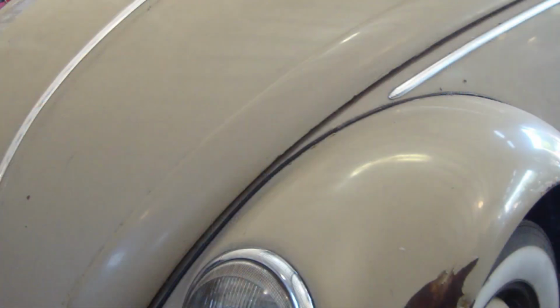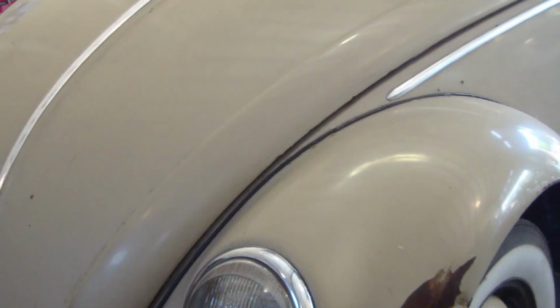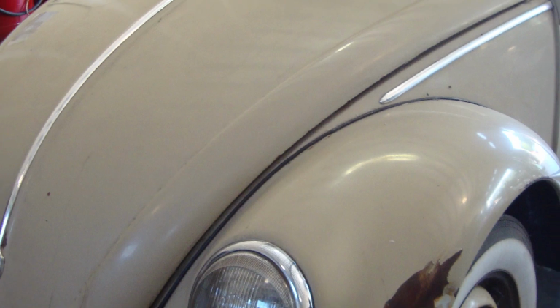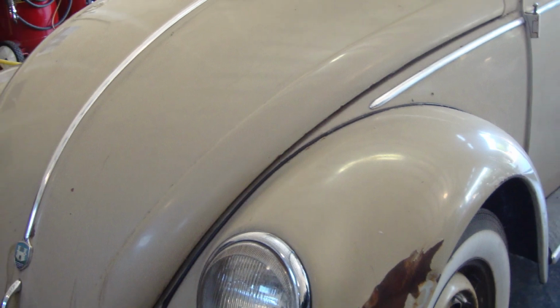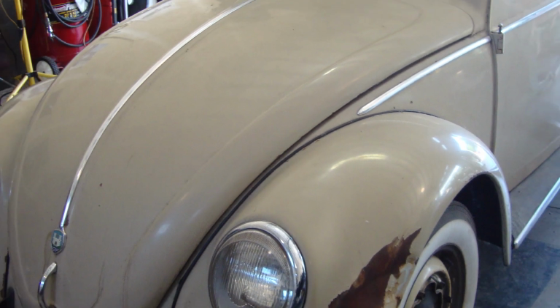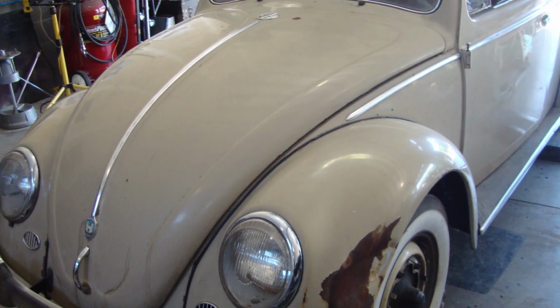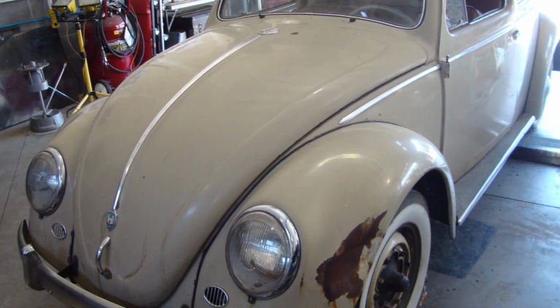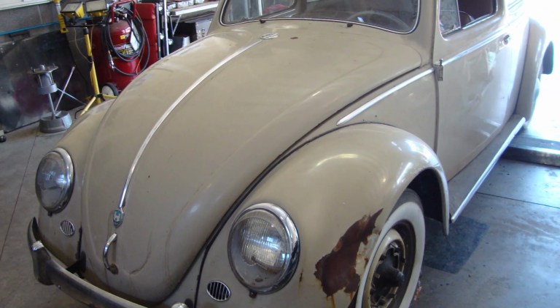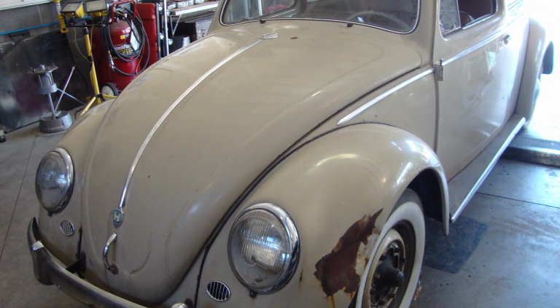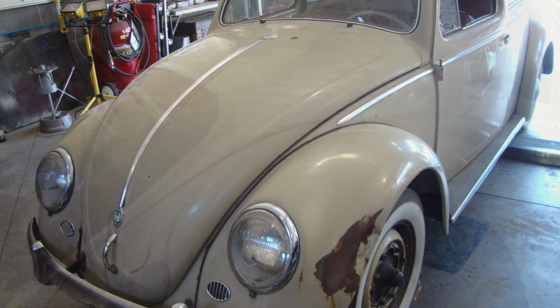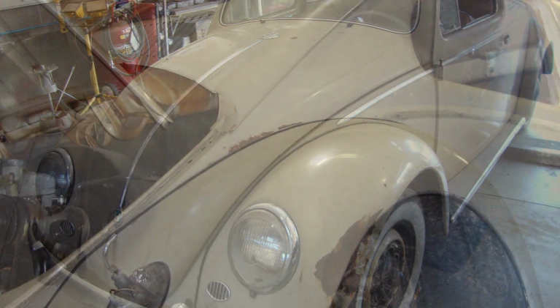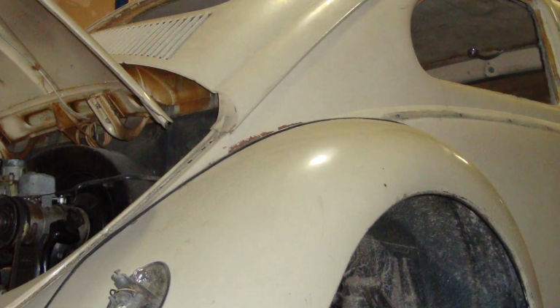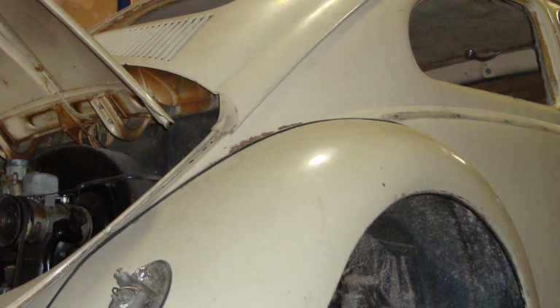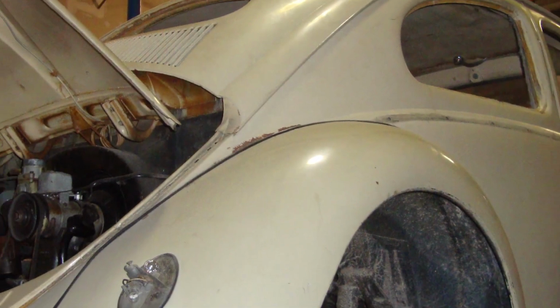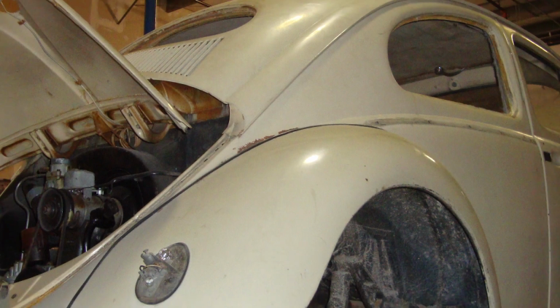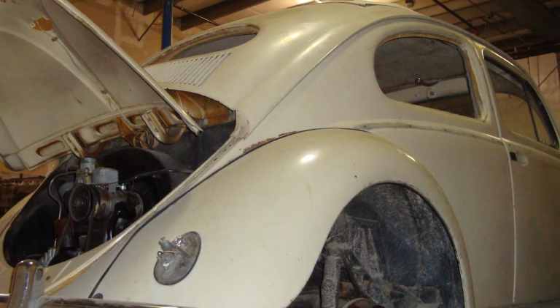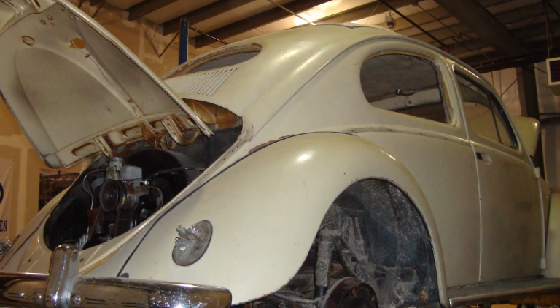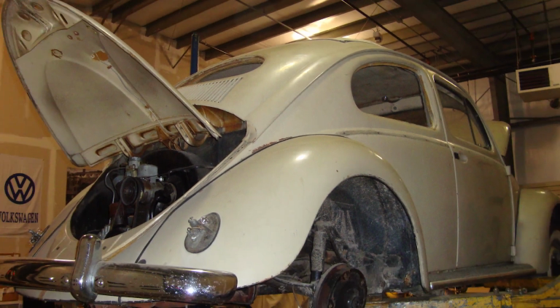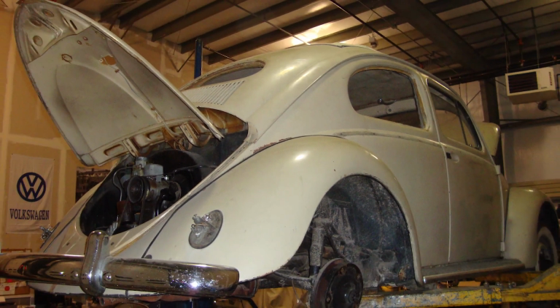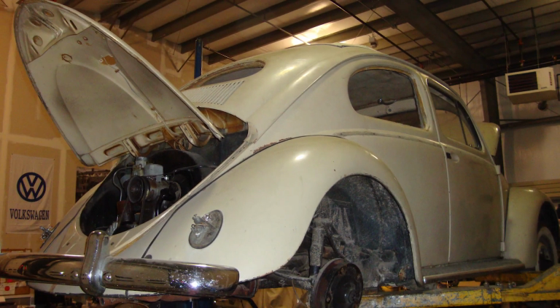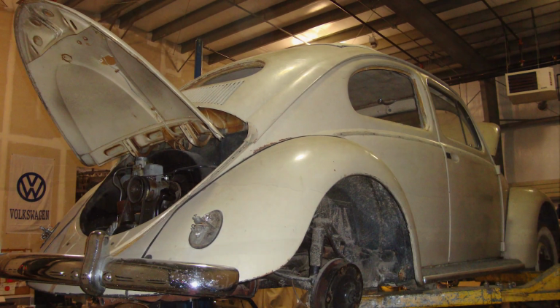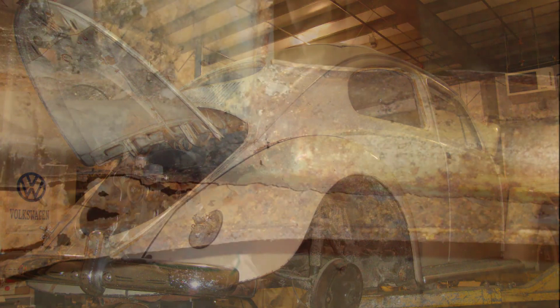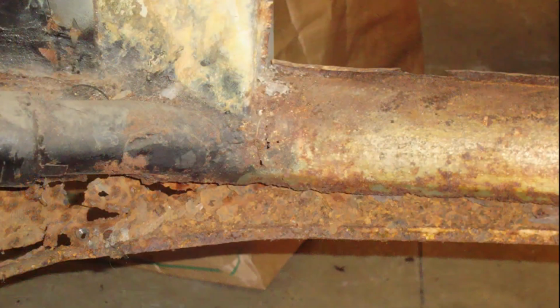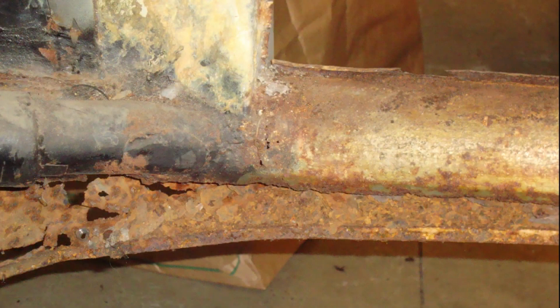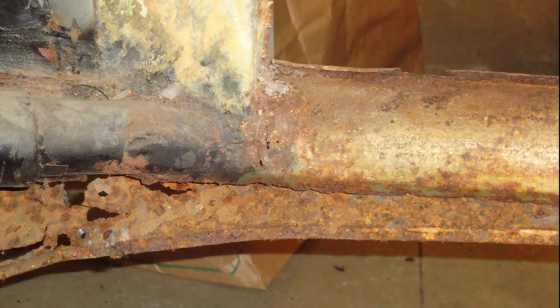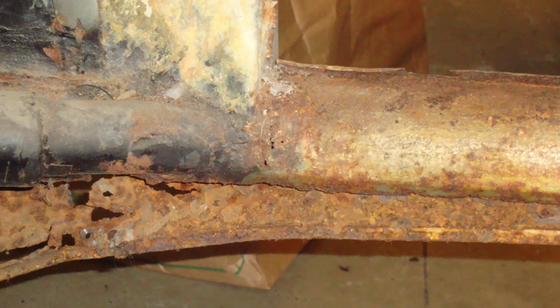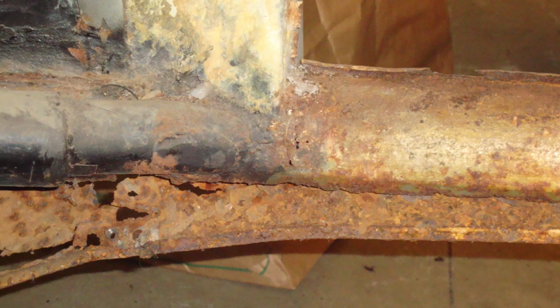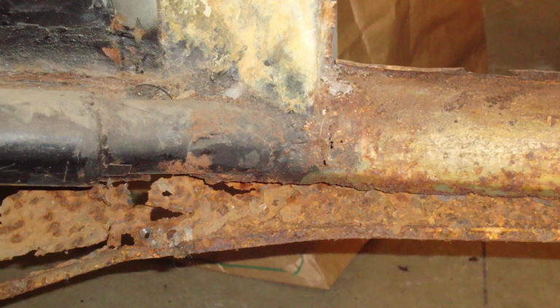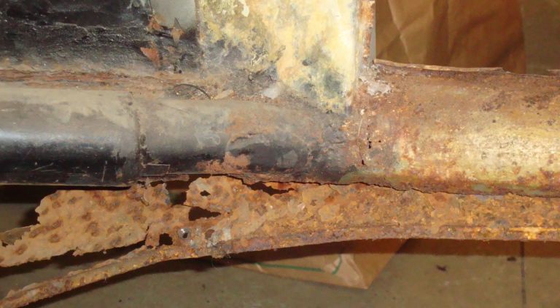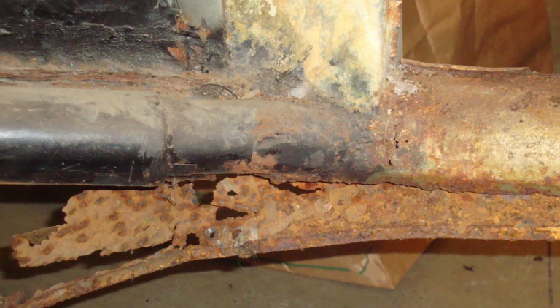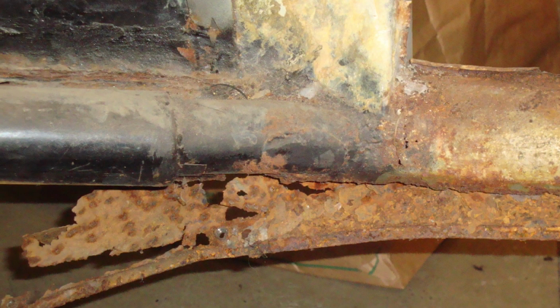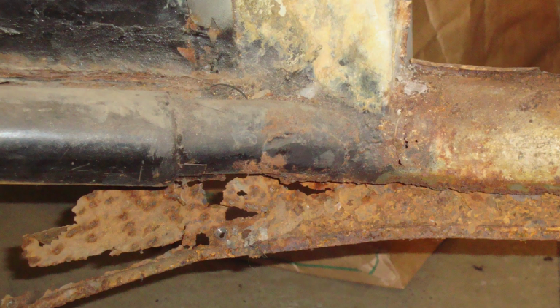Finding those are pretty tough. So this thing is all complete and original, so I just had to grab it. We started shipping it down and we're almost done with the car now, but I wanted to show you some videos on the progression.